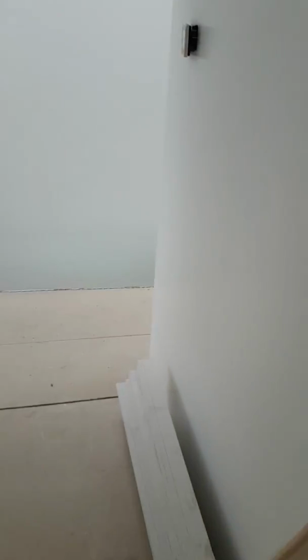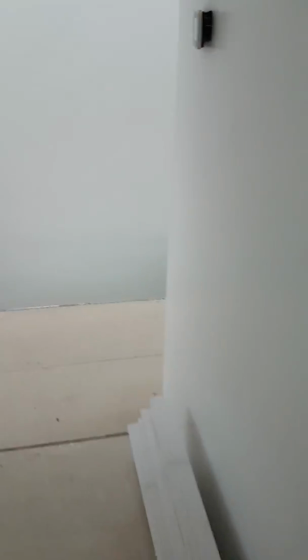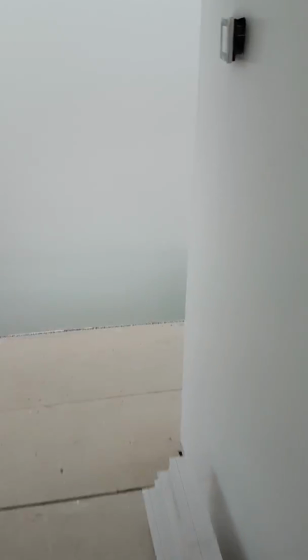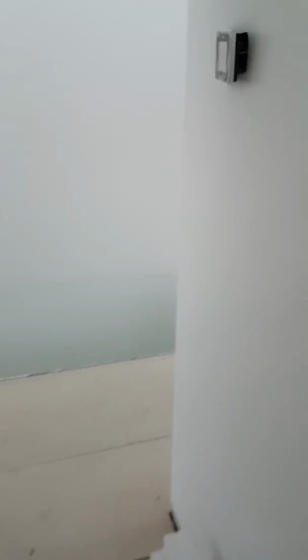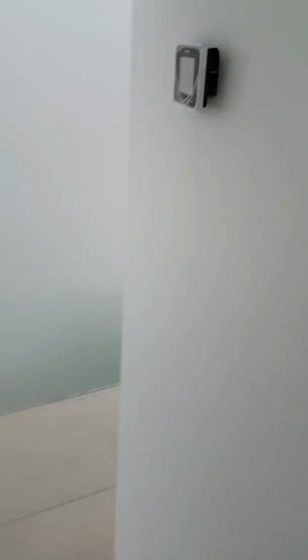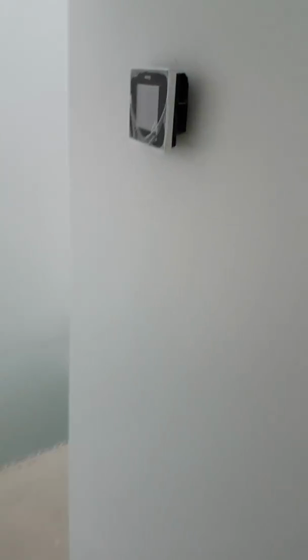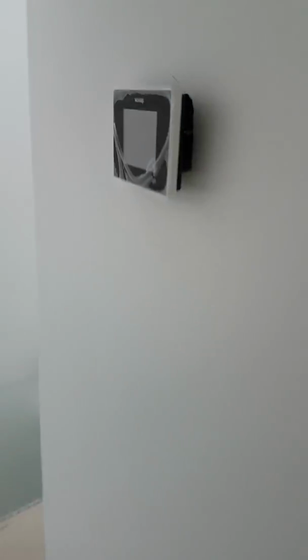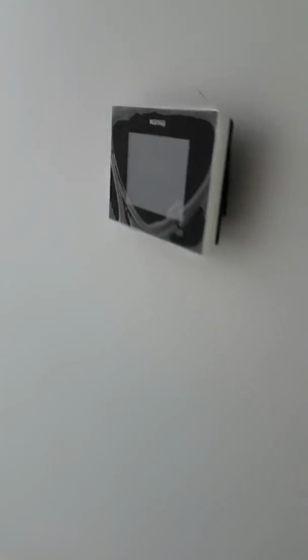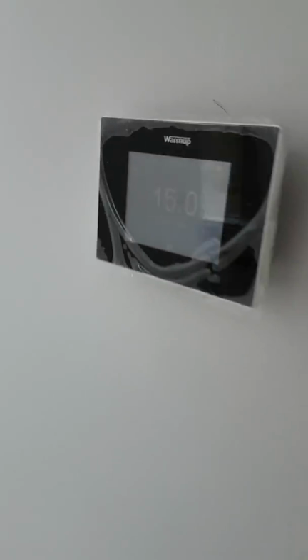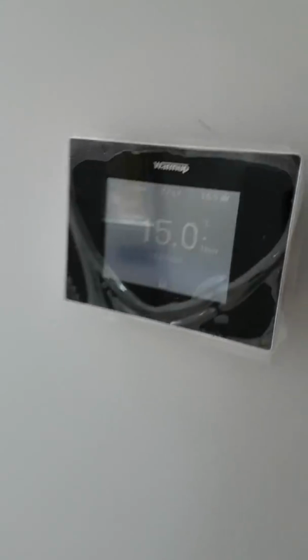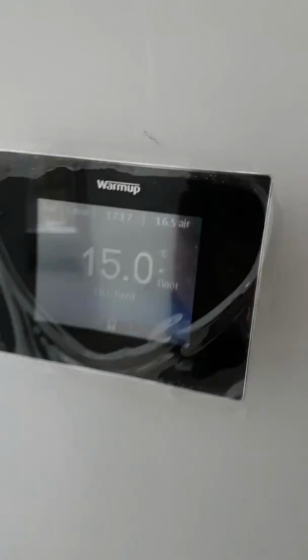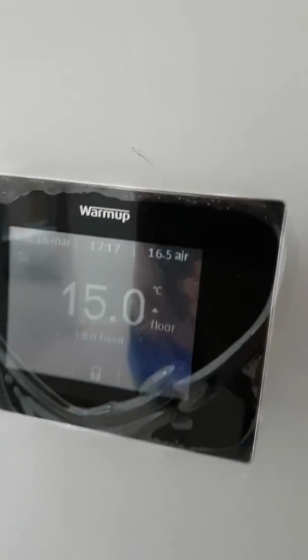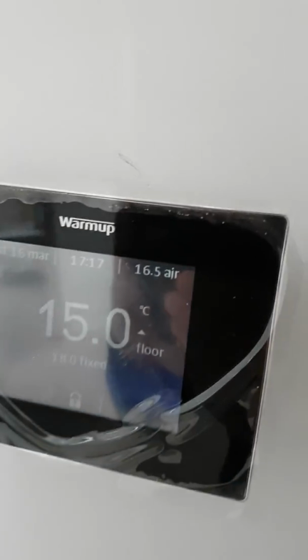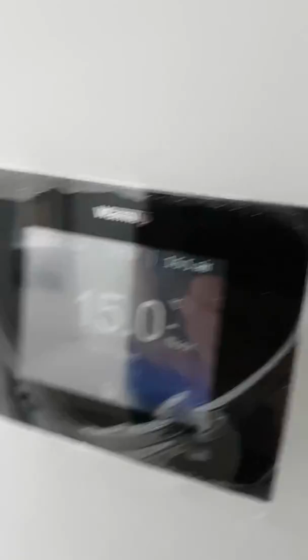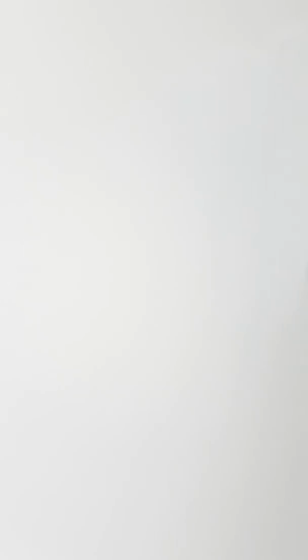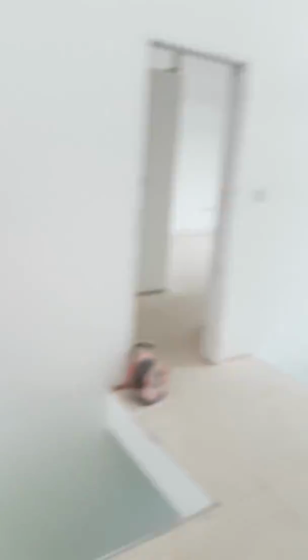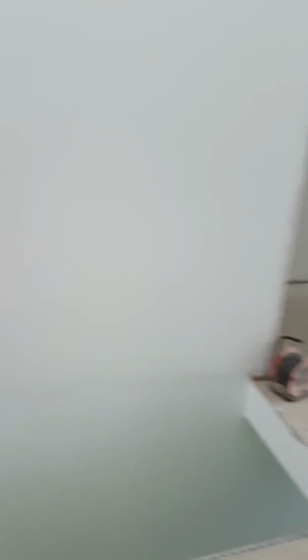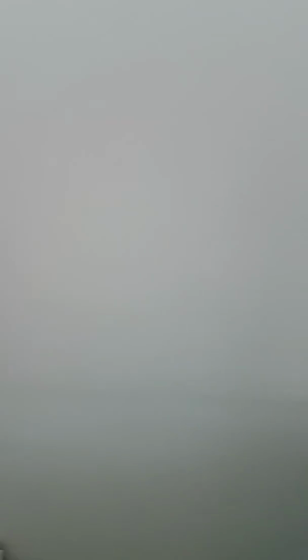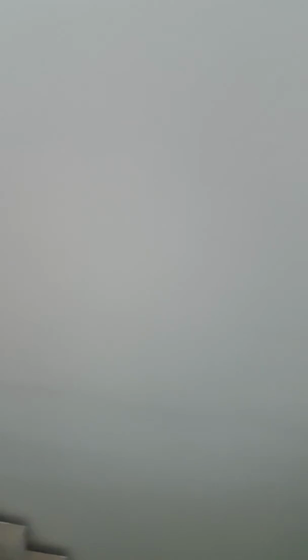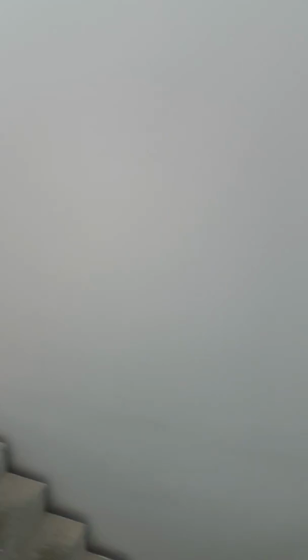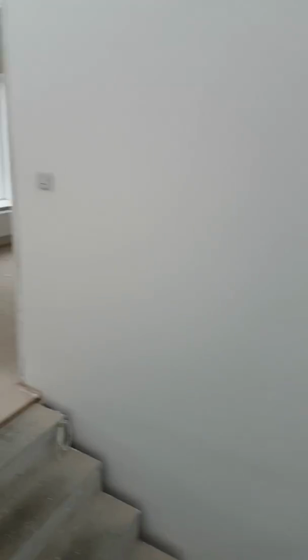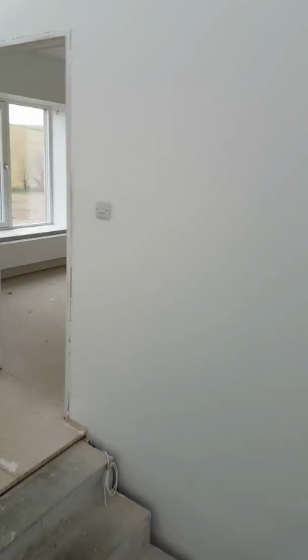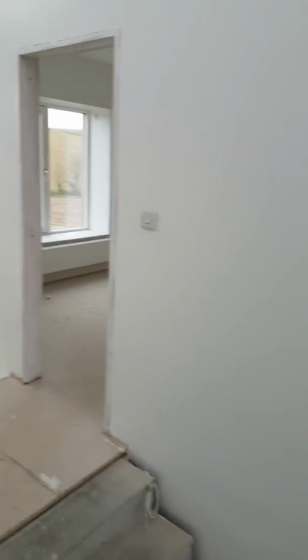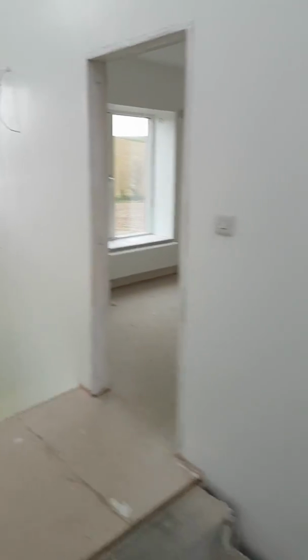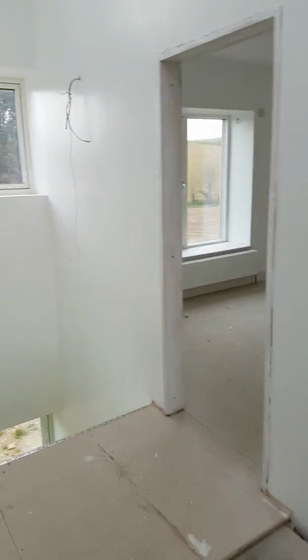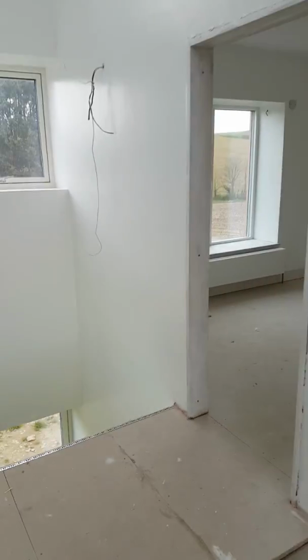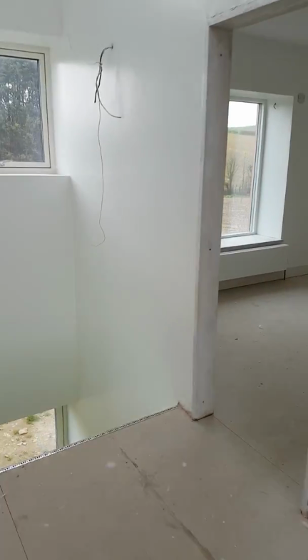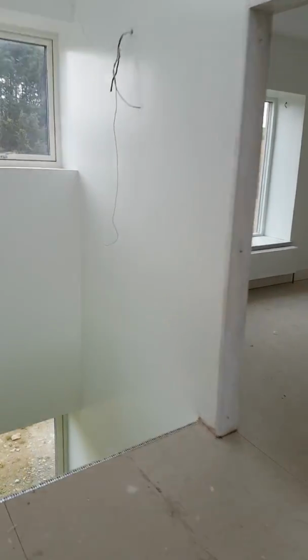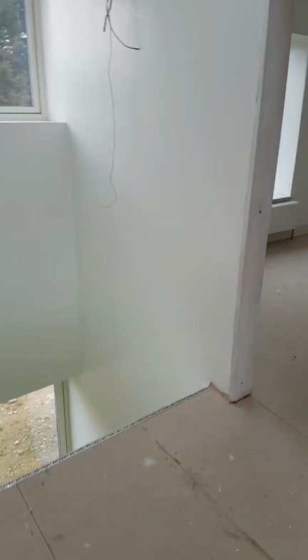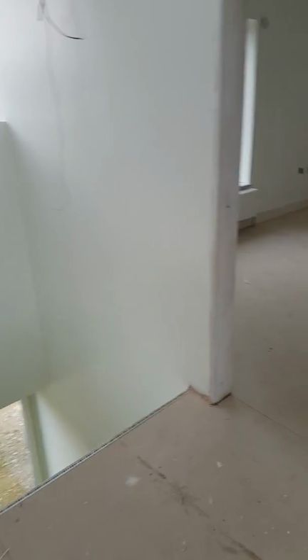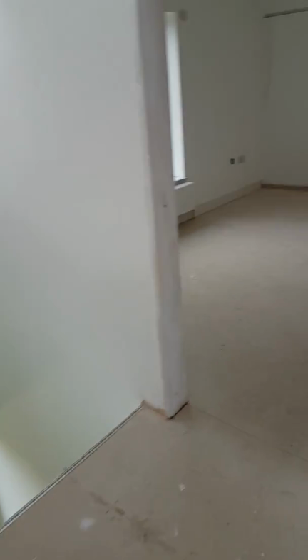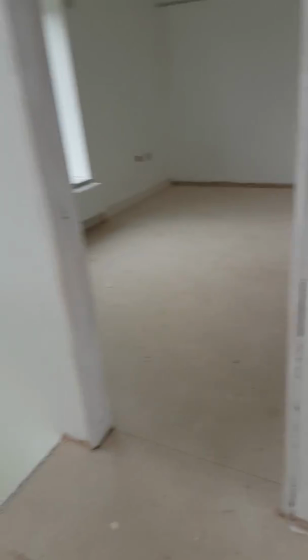There are zone controls everywhere for the heating. That's been tested — I was told that was a success, so that's good.